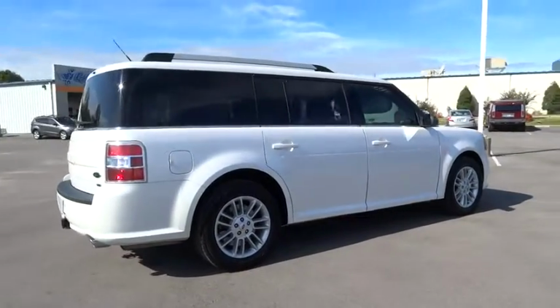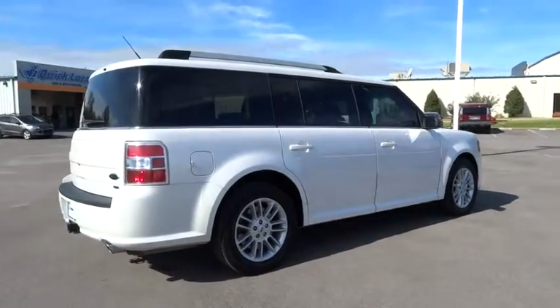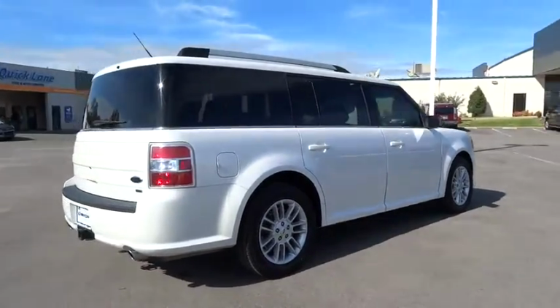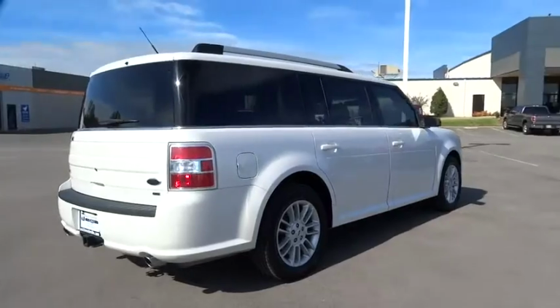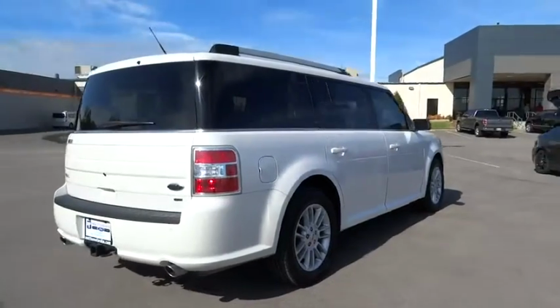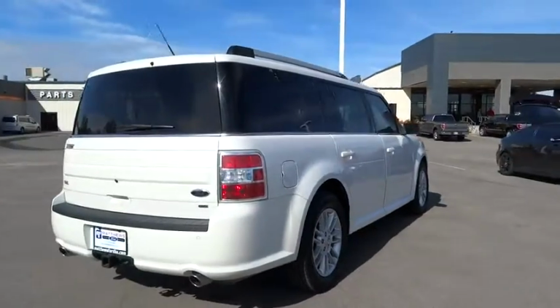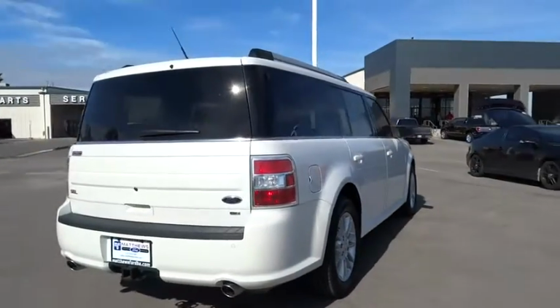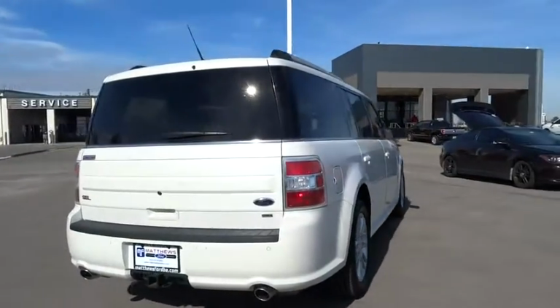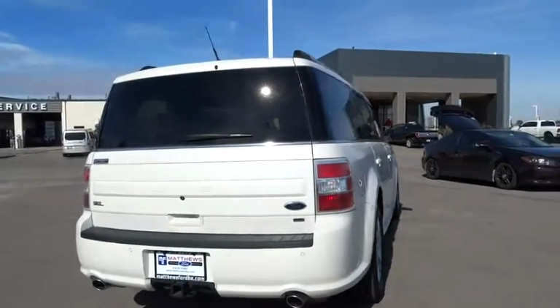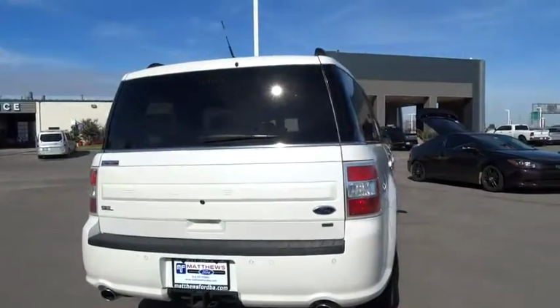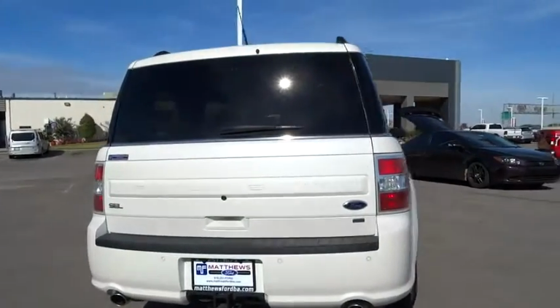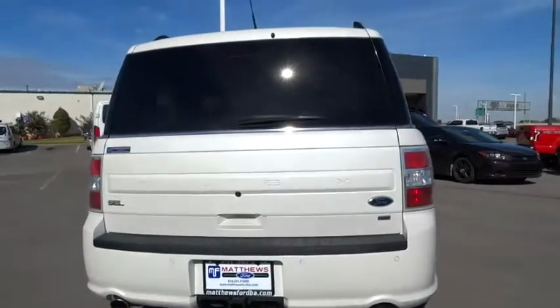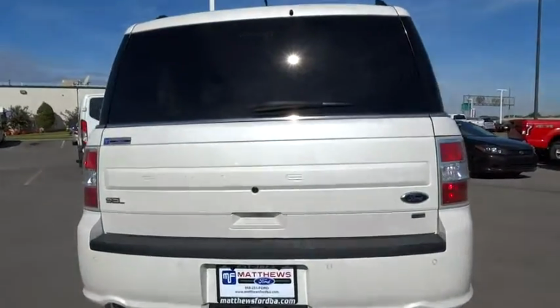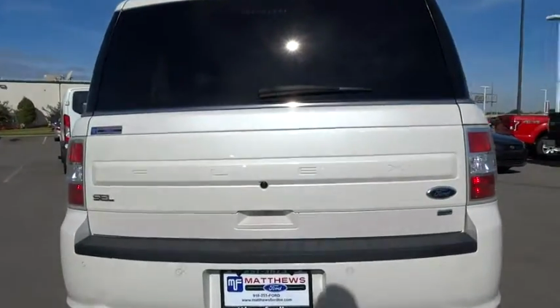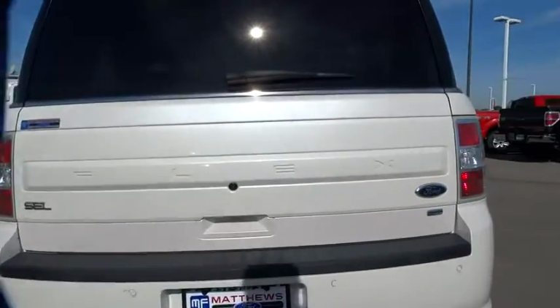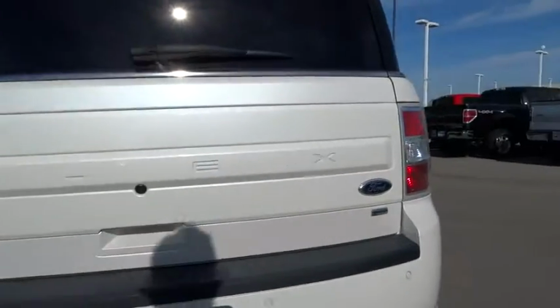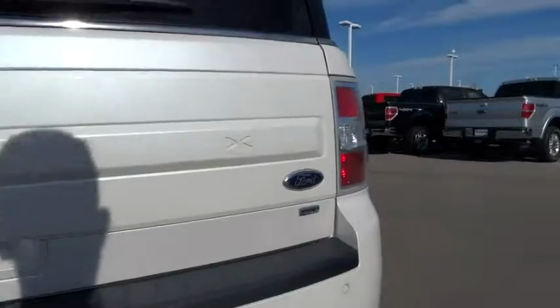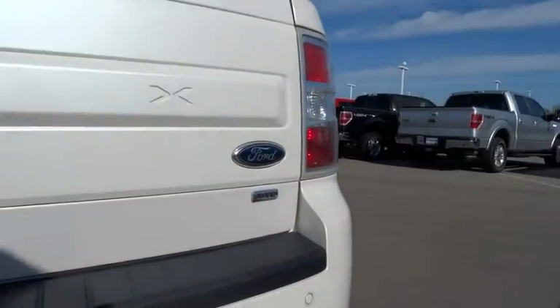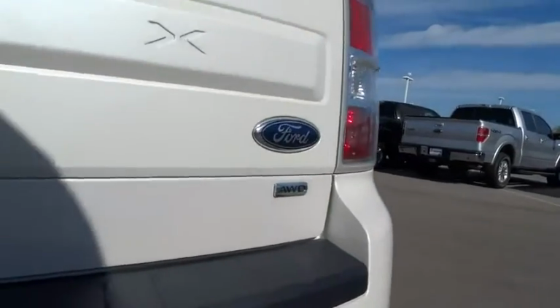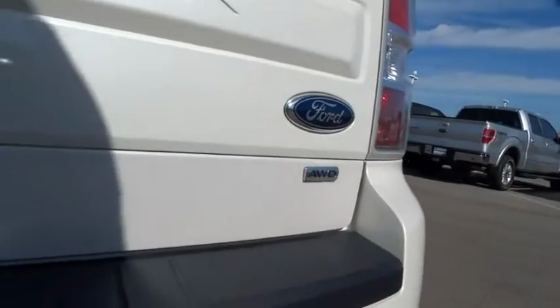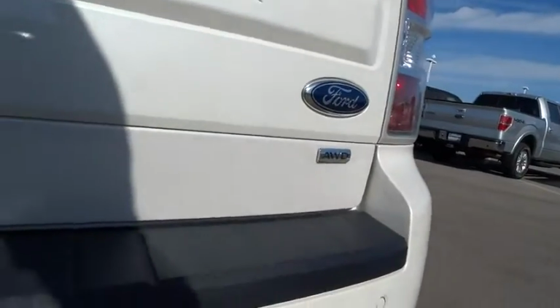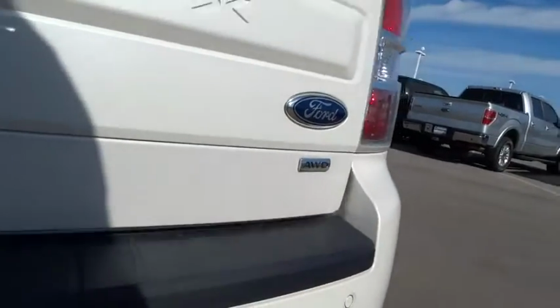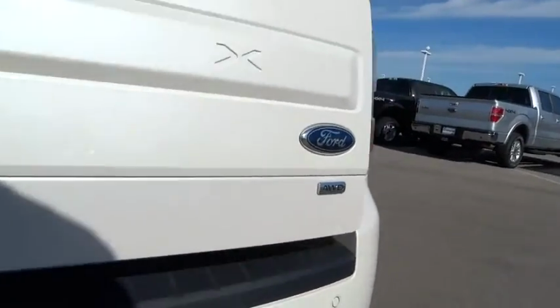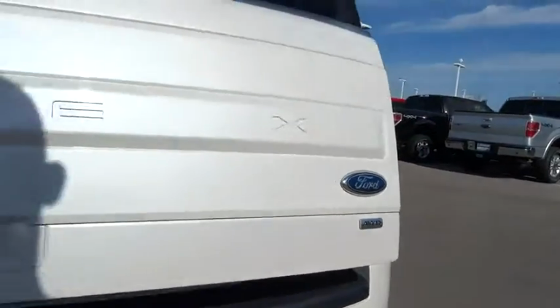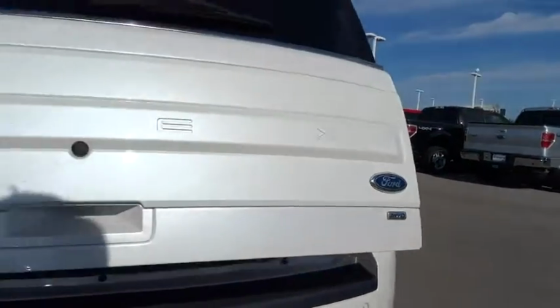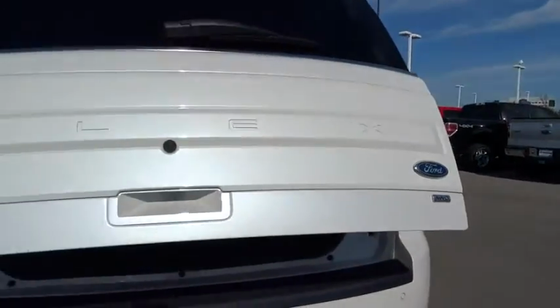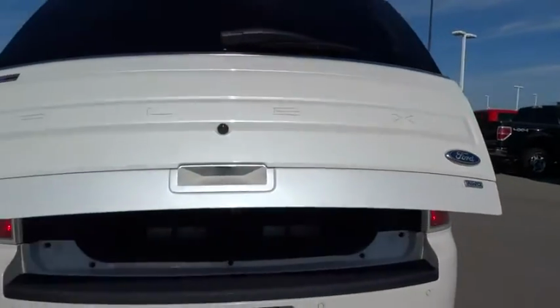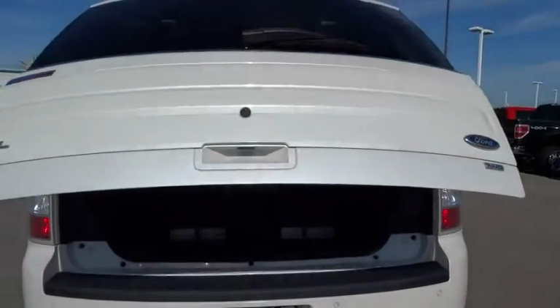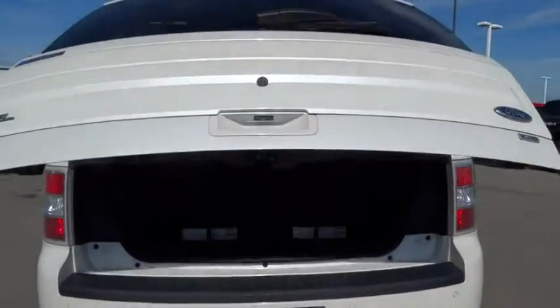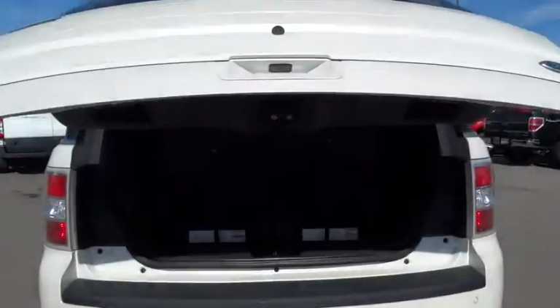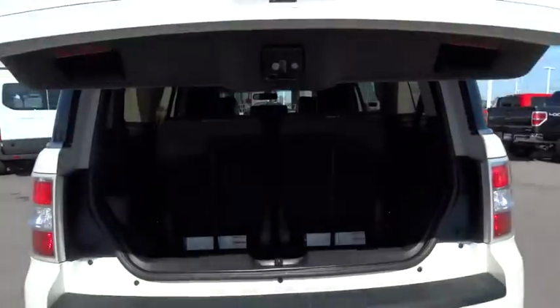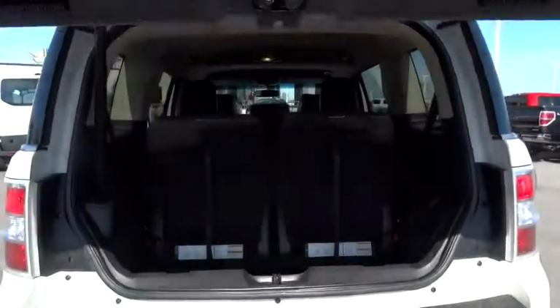Traction control, power passenger seat, stability control, keyless entry, anti-lock braking system, steering wheel audio control, all-wheel drive, Bluetooth, leather-wrapped steering wheel.